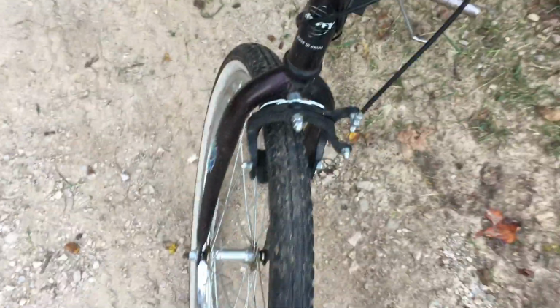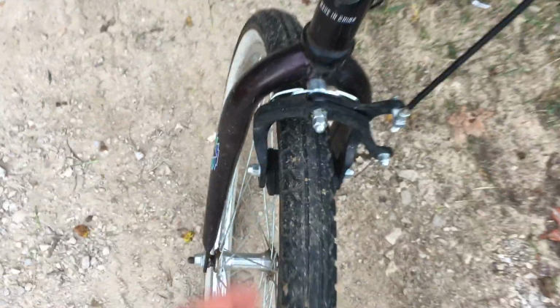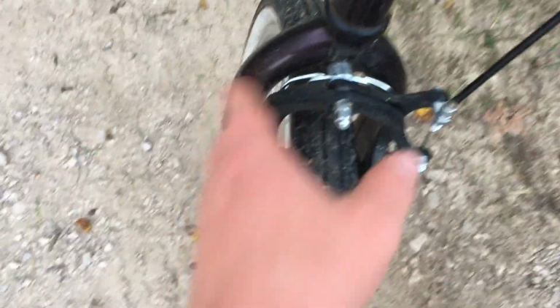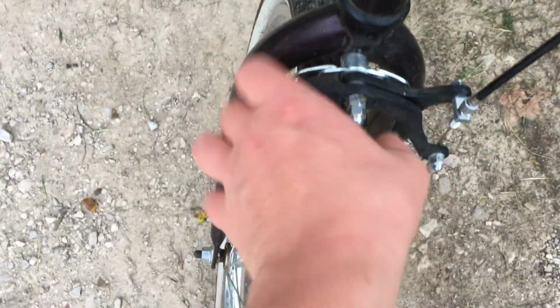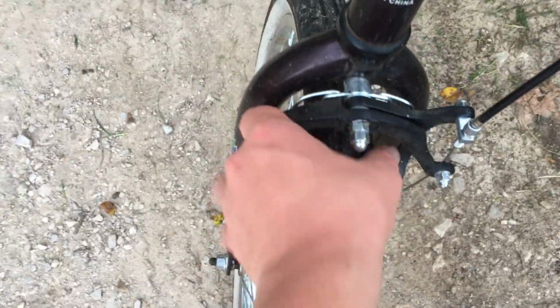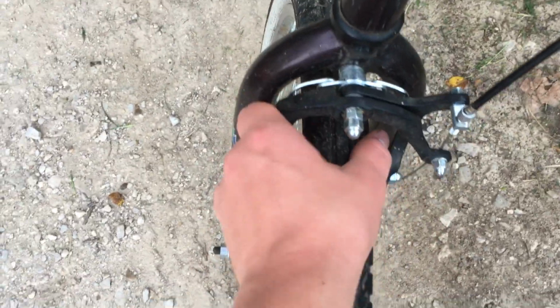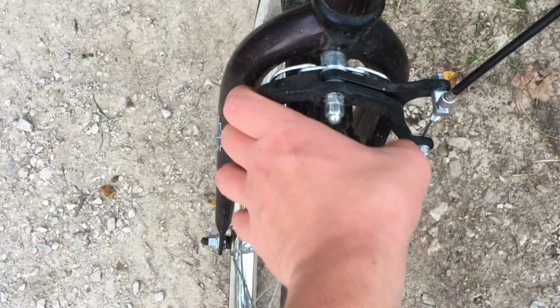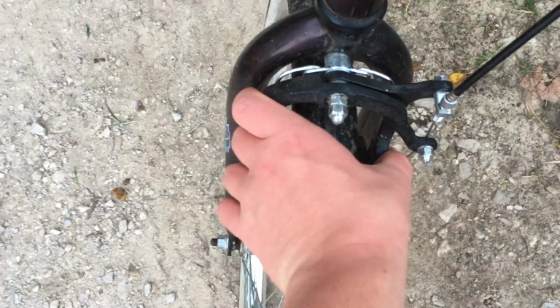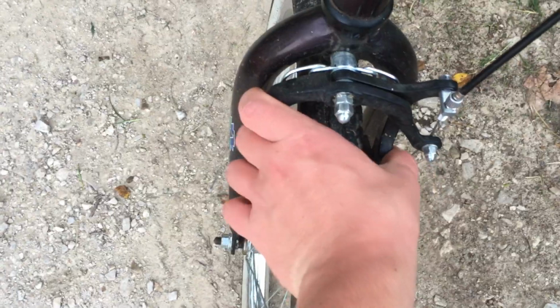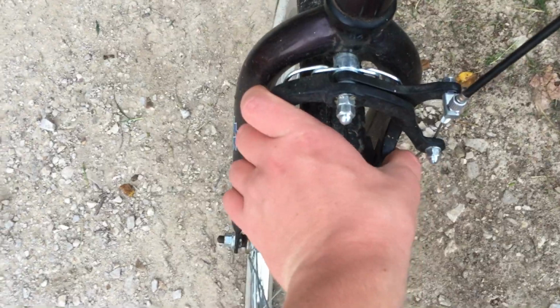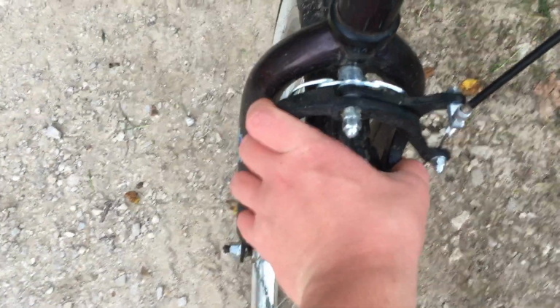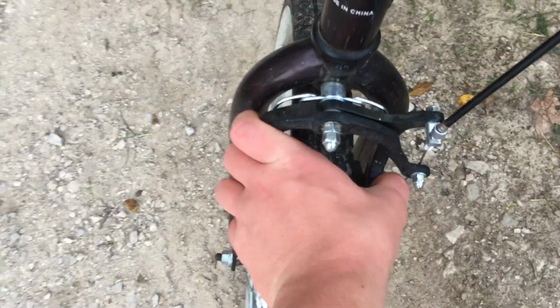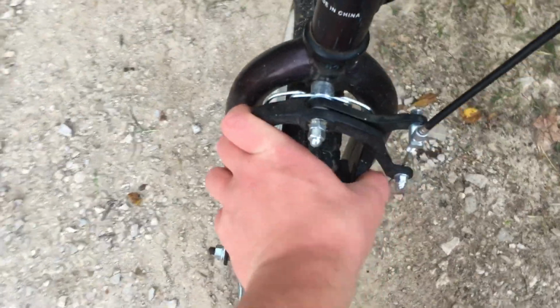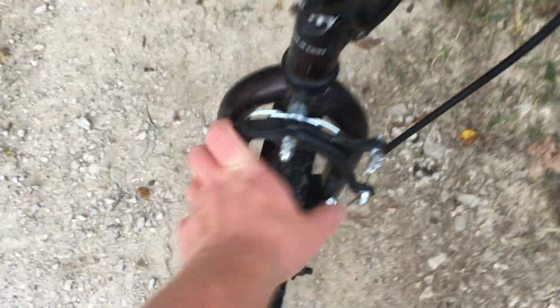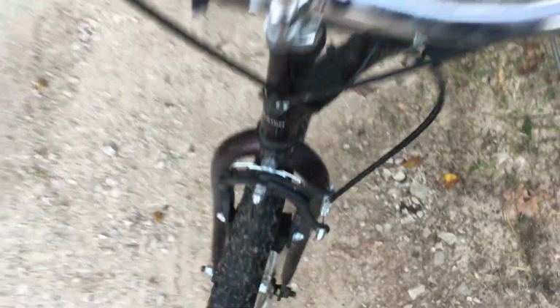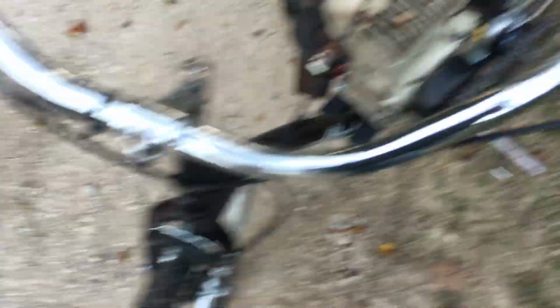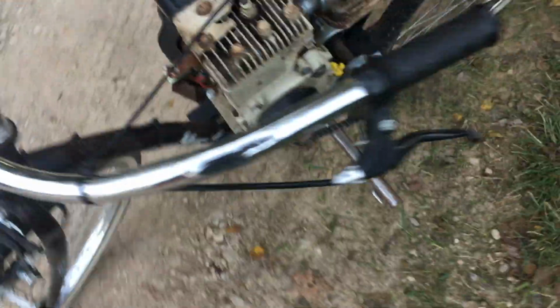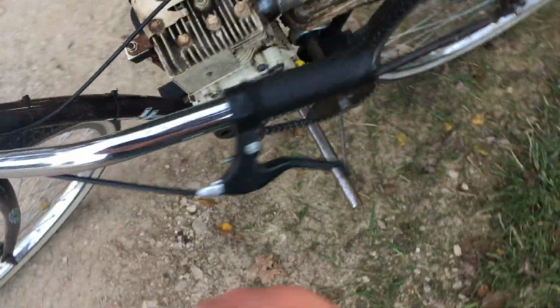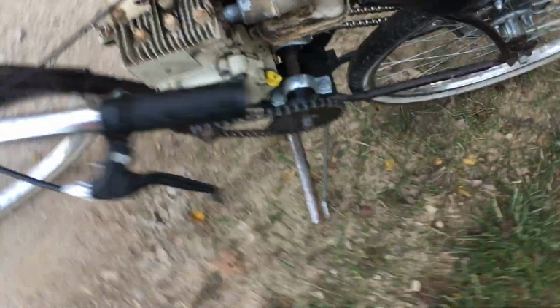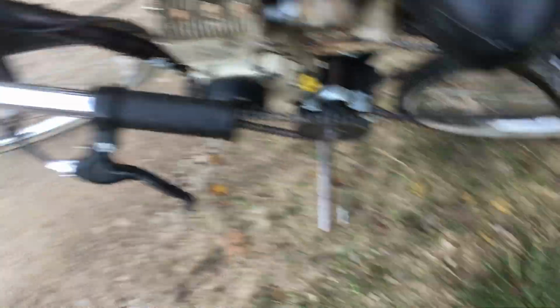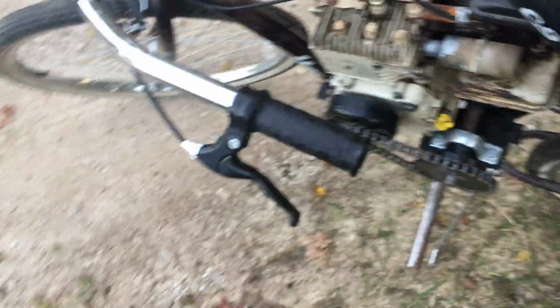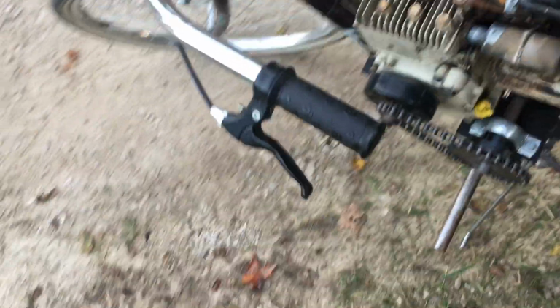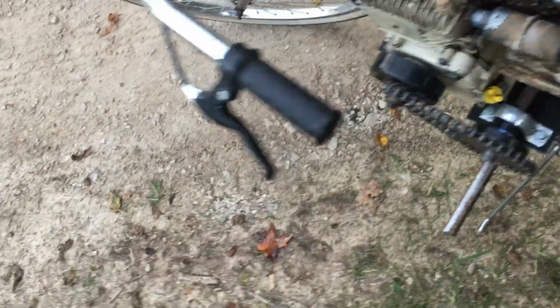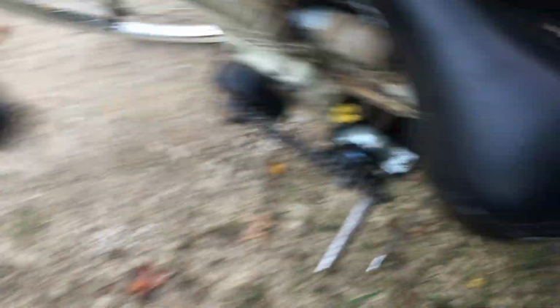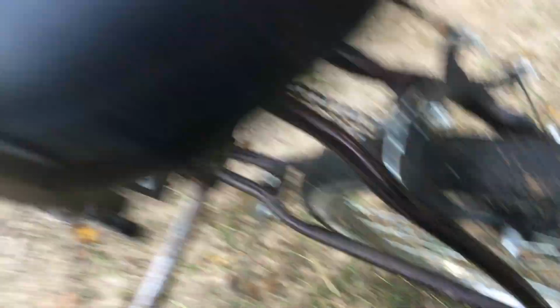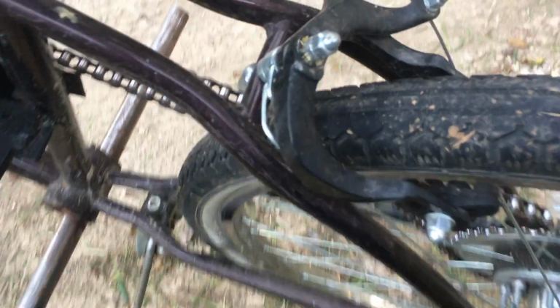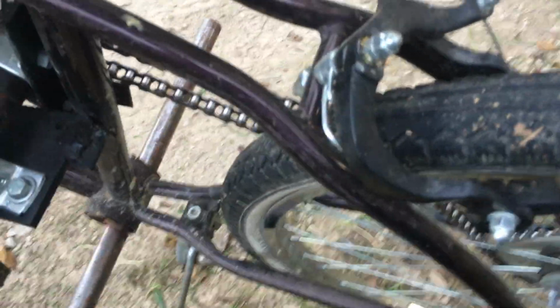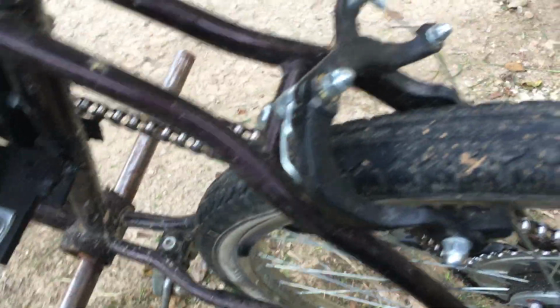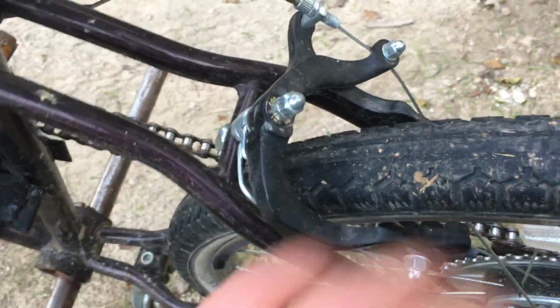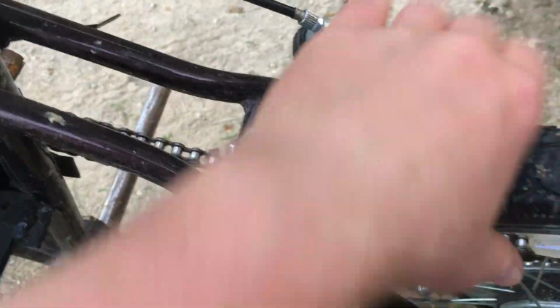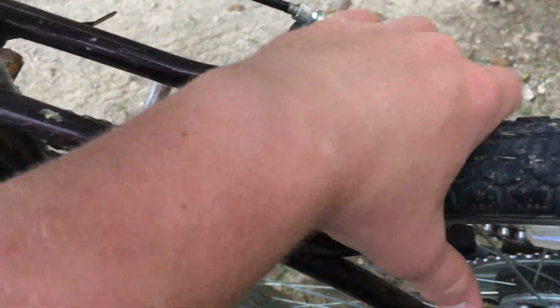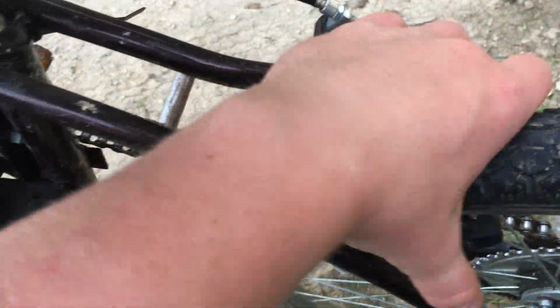We've got brakes — caliper brakes, like on a normal bicycle. Front and rear.